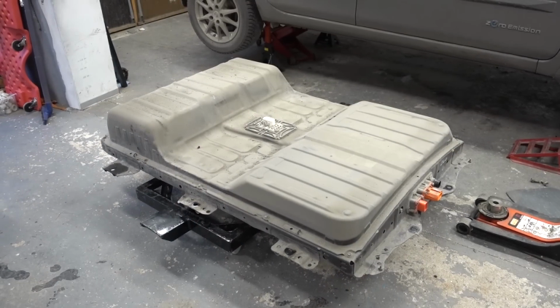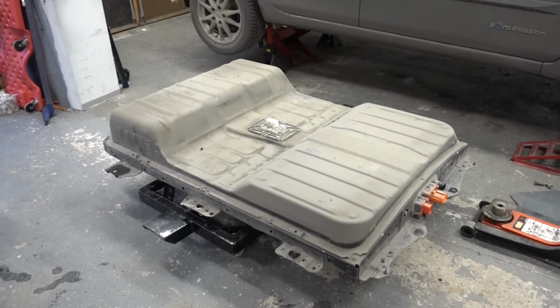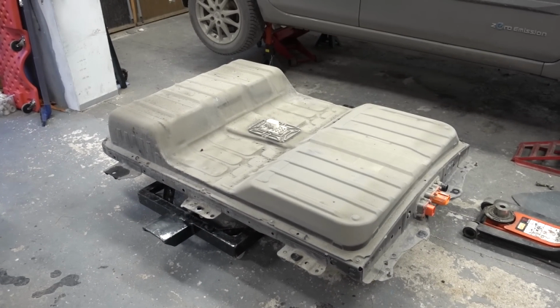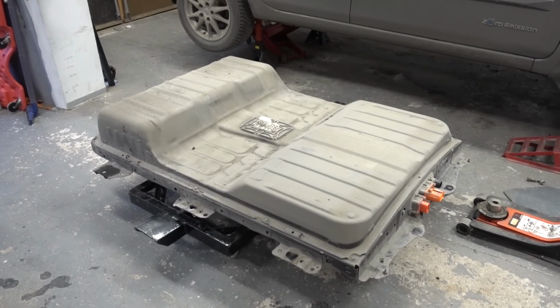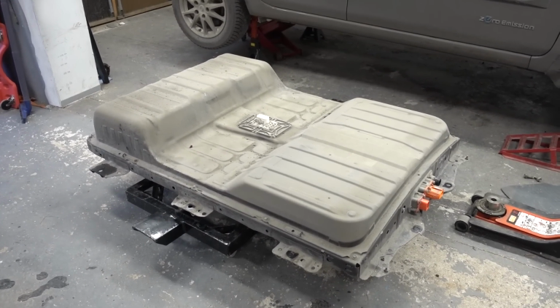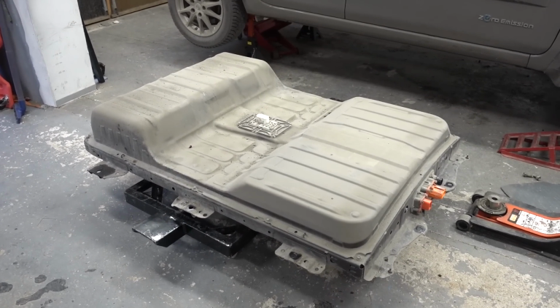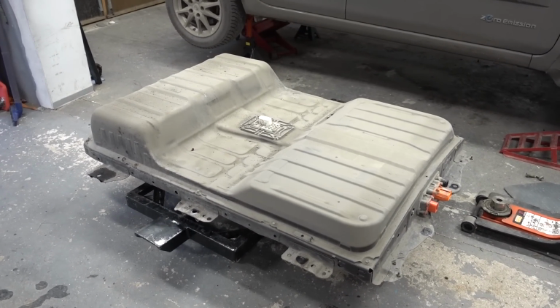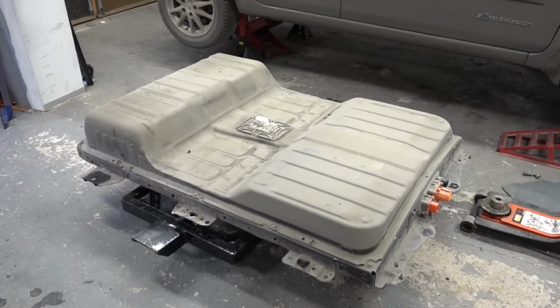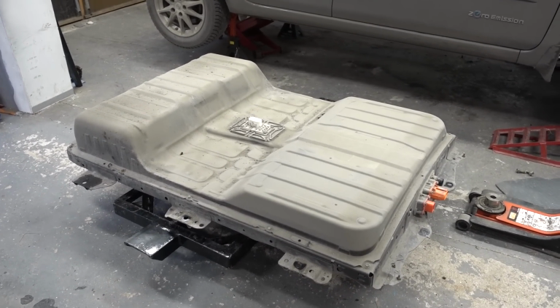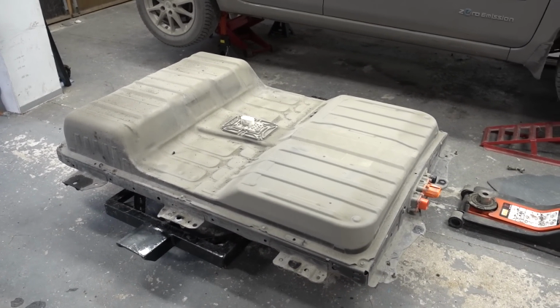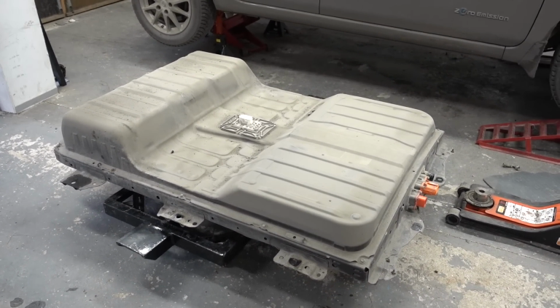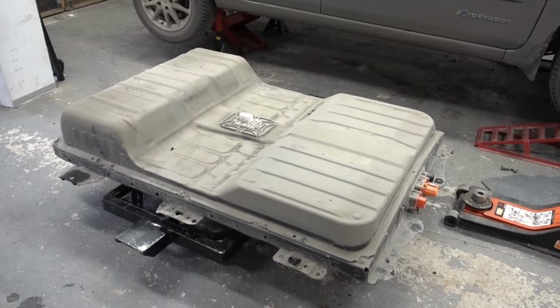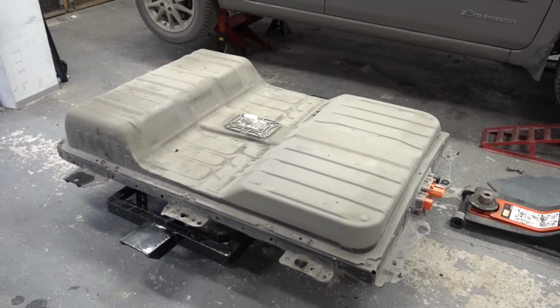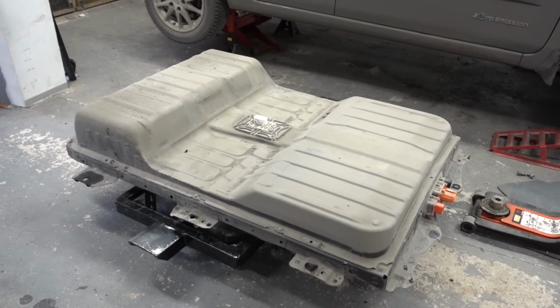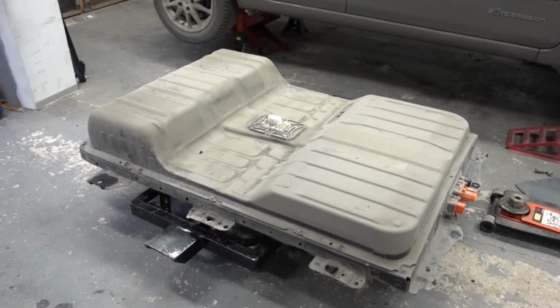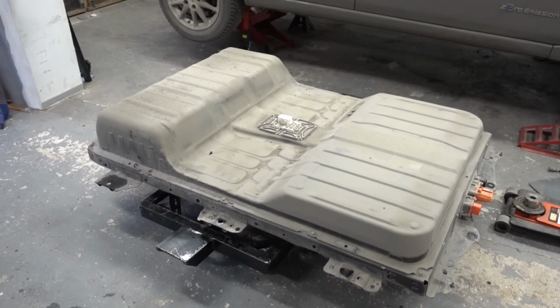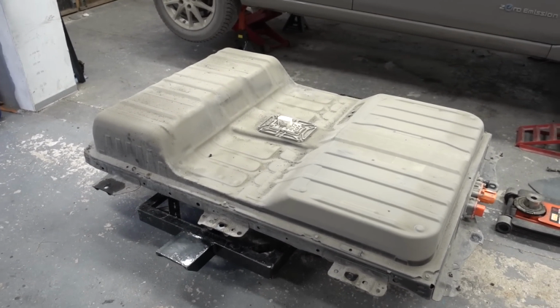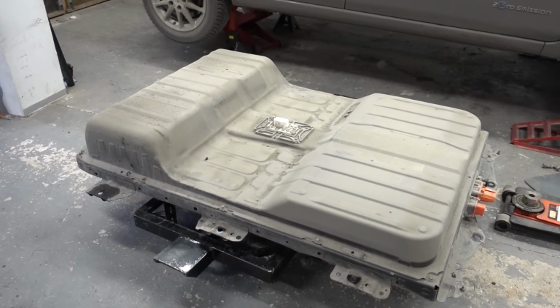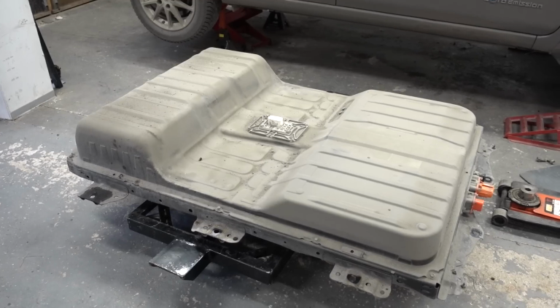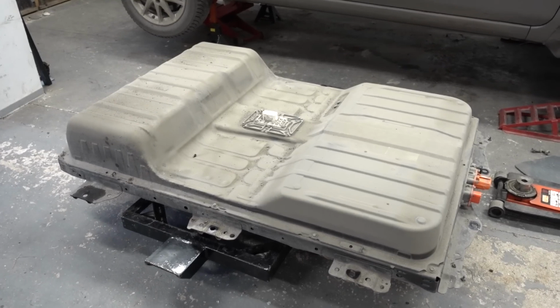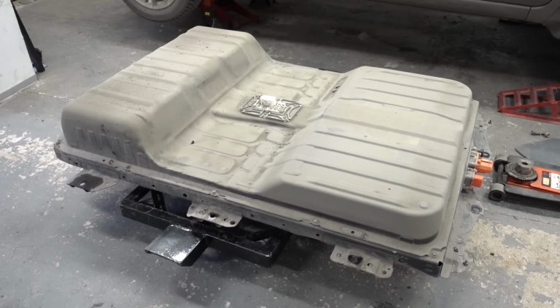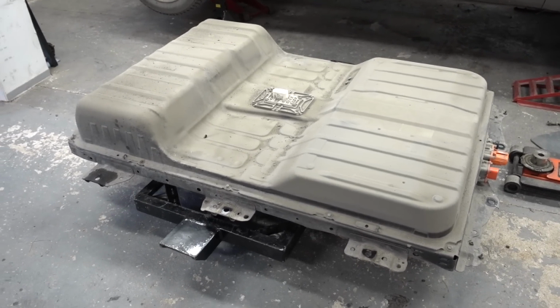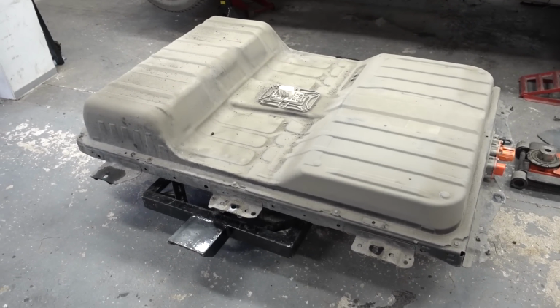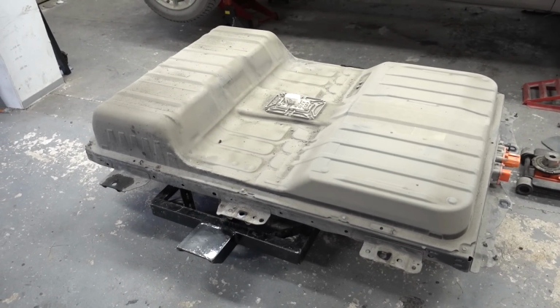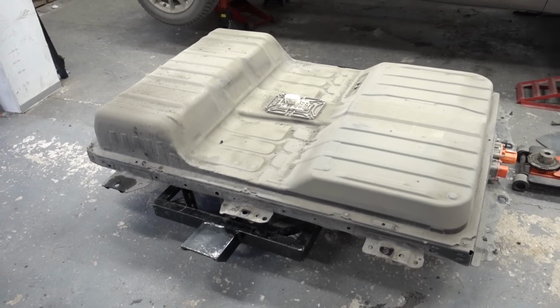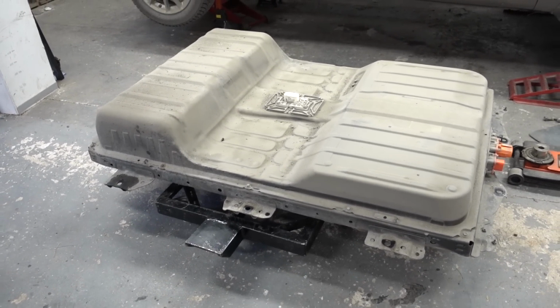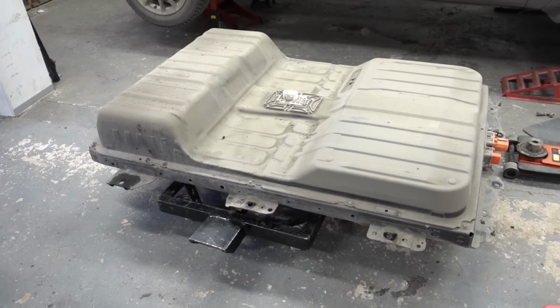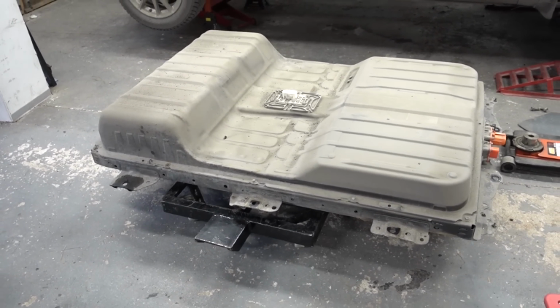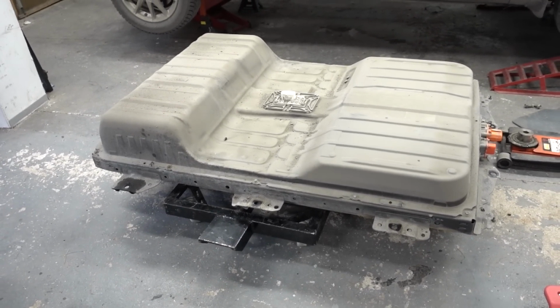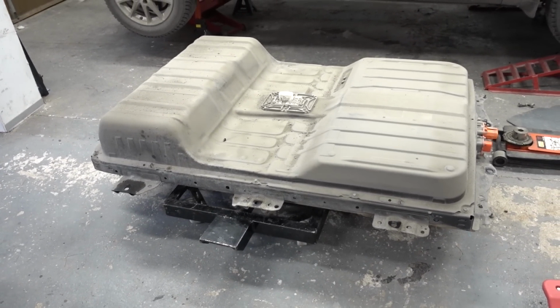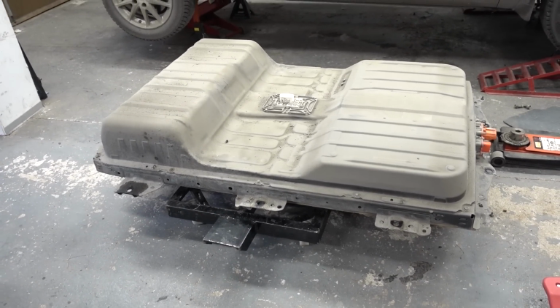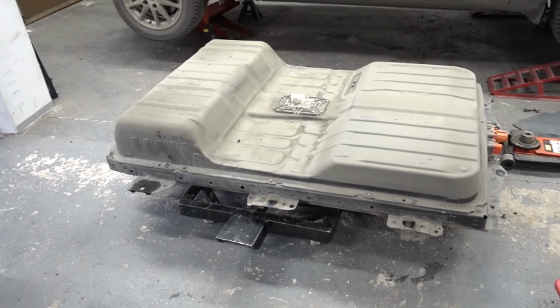I won't bother you with showing how to remove the battery — you can watch my previous videos for that. This is a 30 kilowatt hour pack out of a 2016 Leaf AZ-E0.